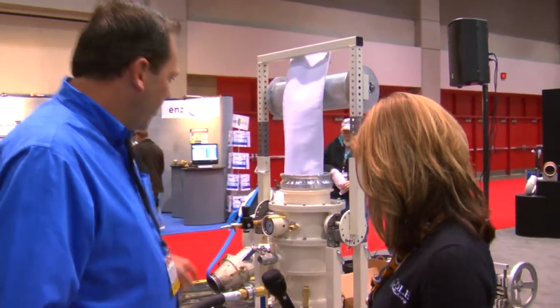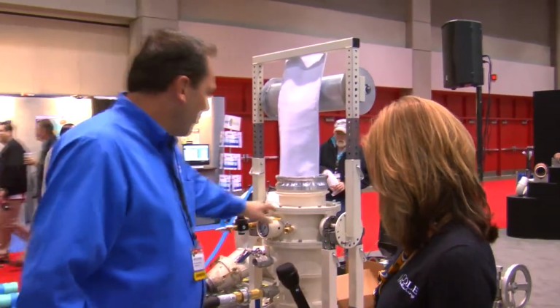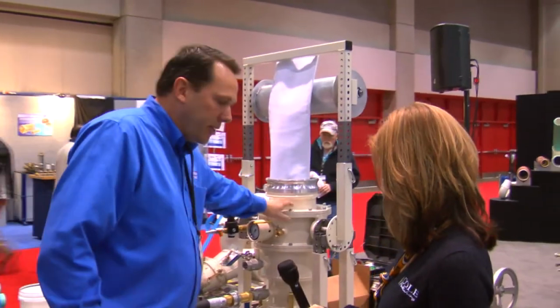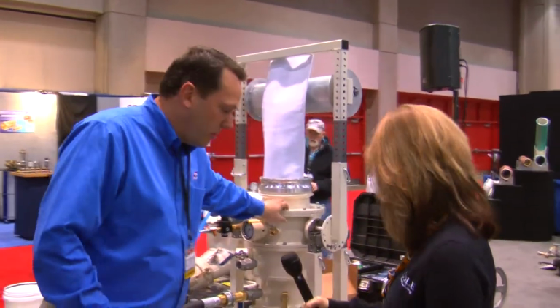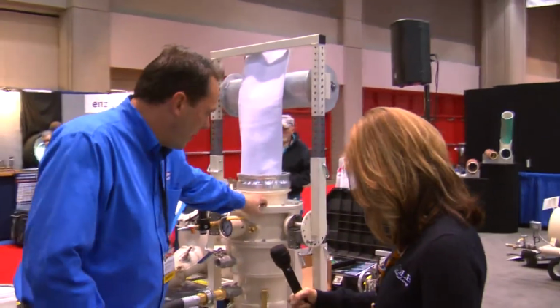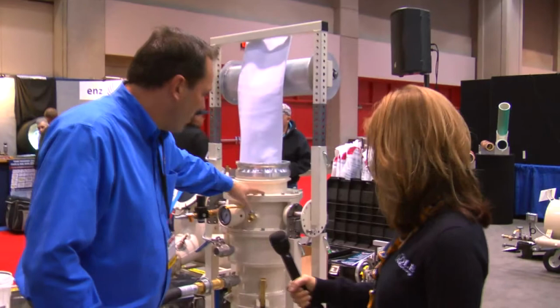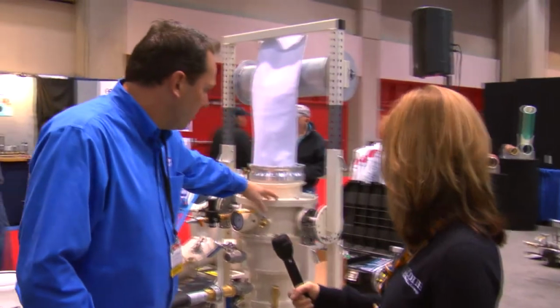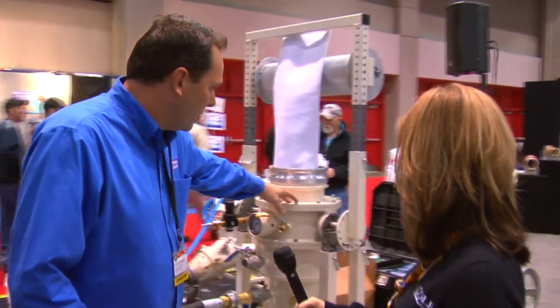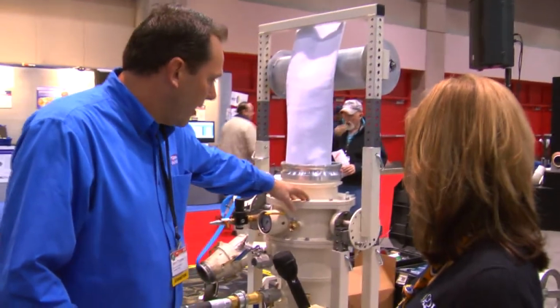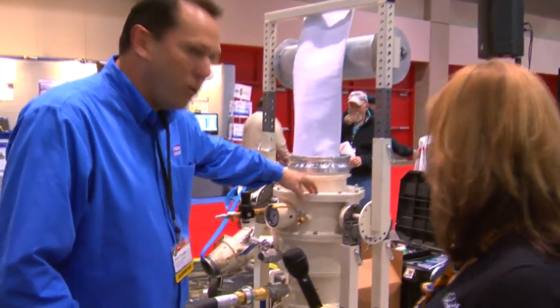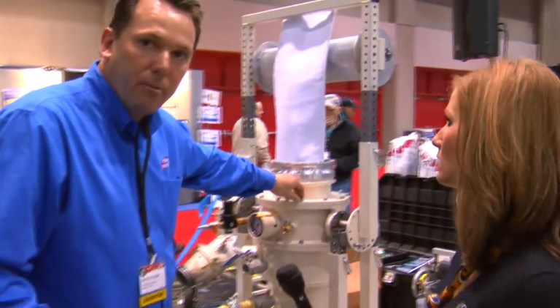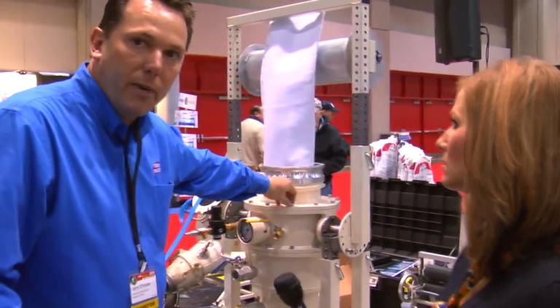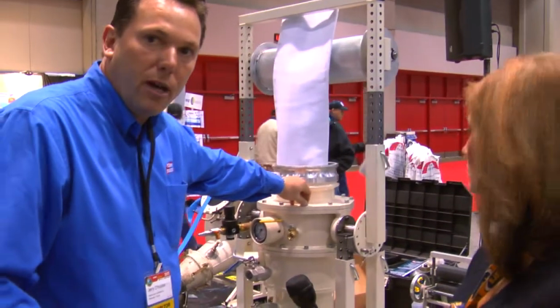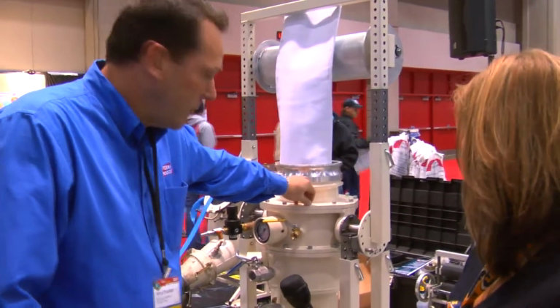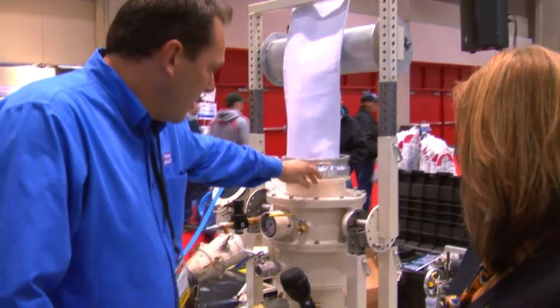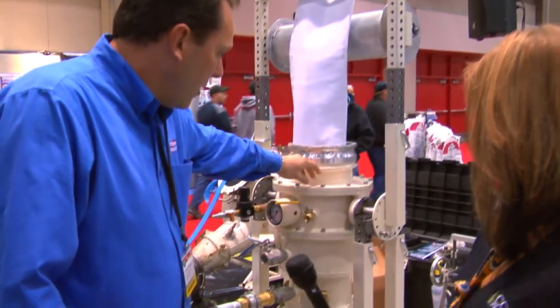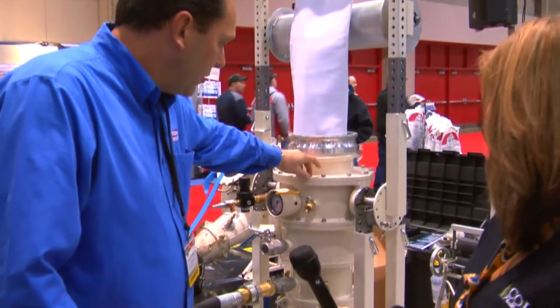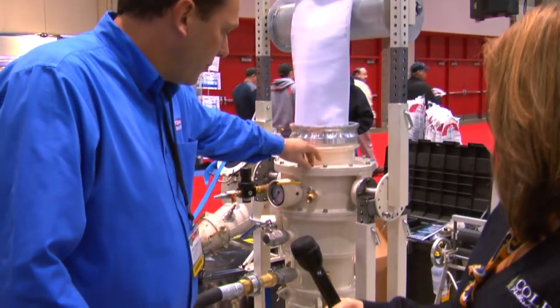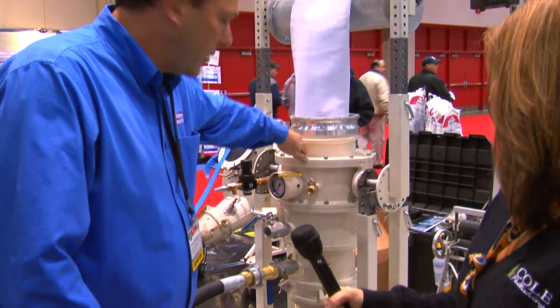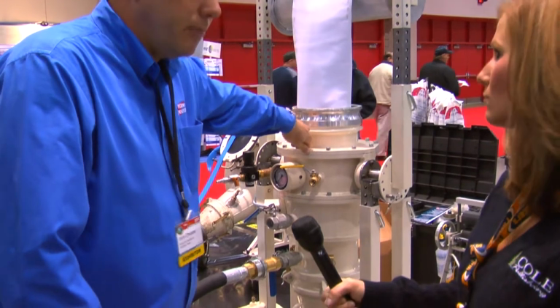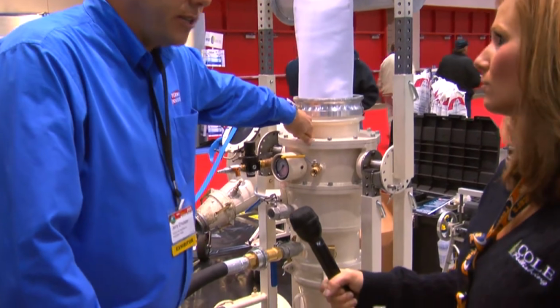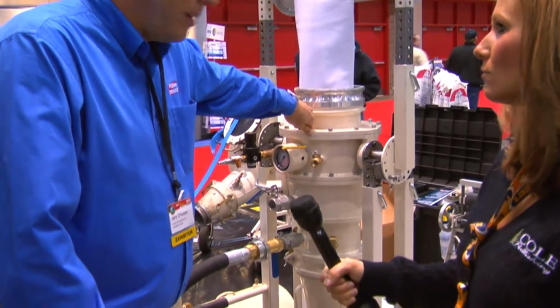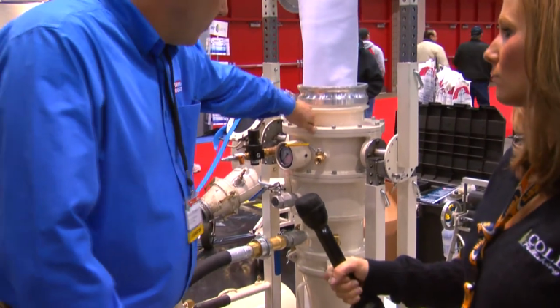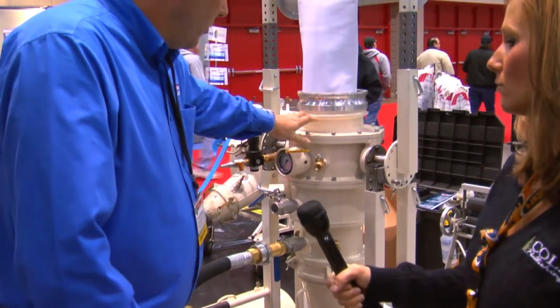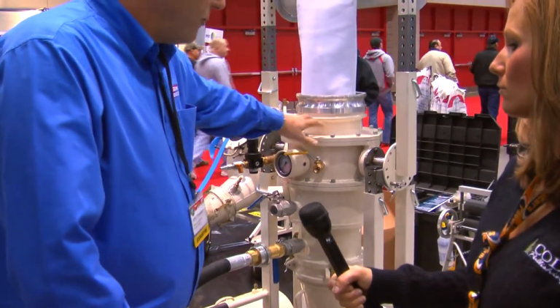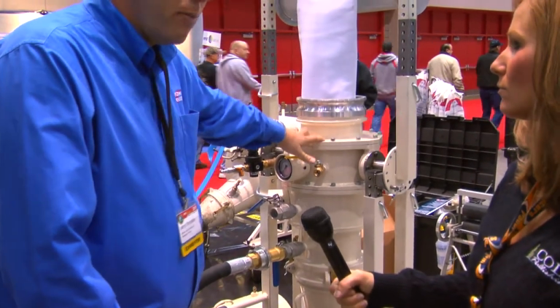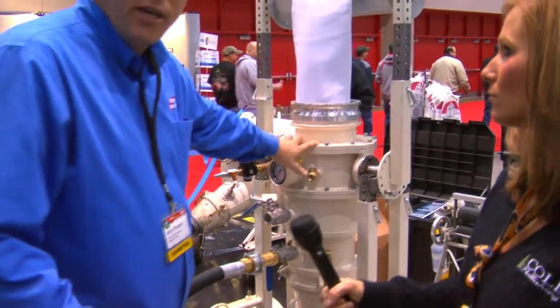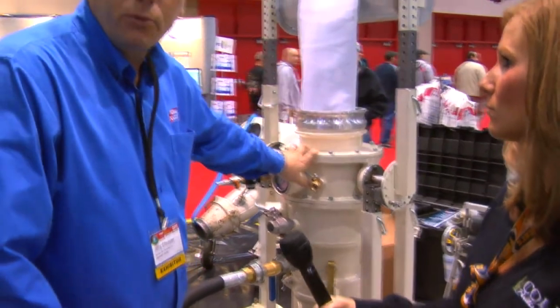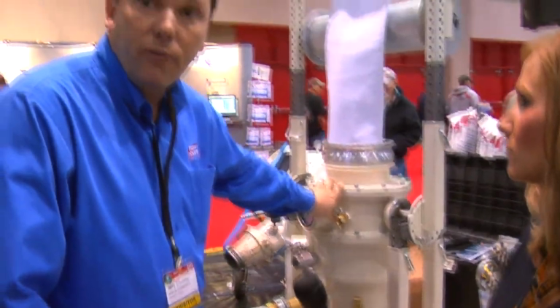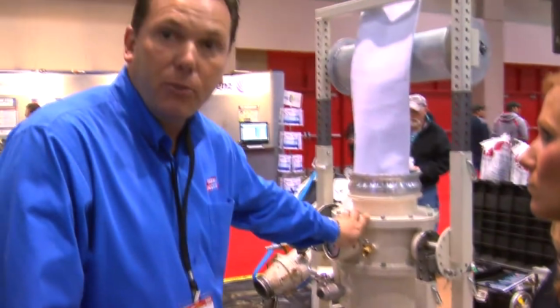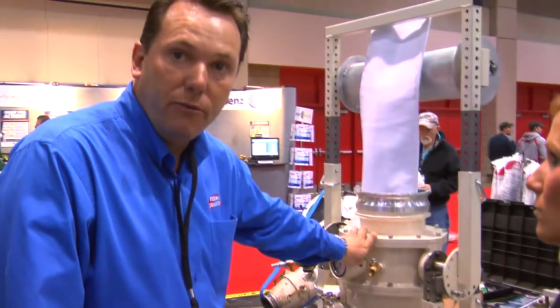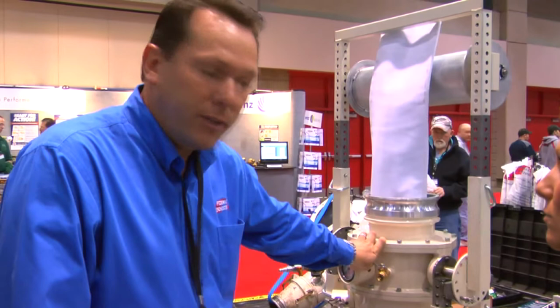This product we're showcasing at this show is designed for manhole to manhole lining. It's designed for 6 inch up to 10 inch diameter. We do have larger models that can go from 12 inch up to 24 inch.